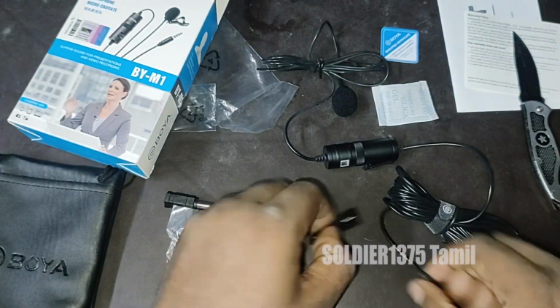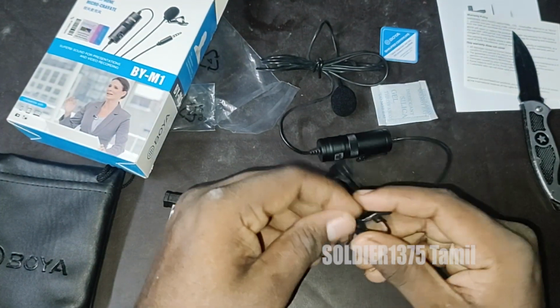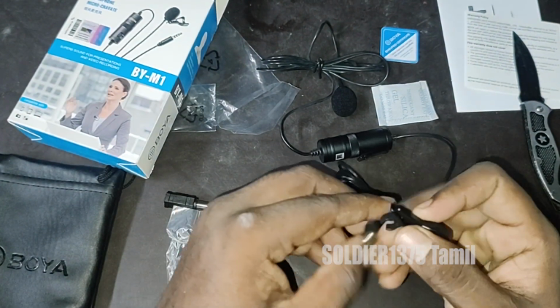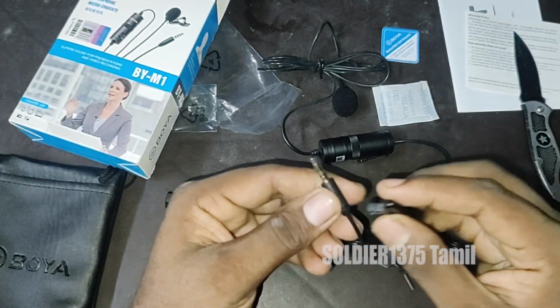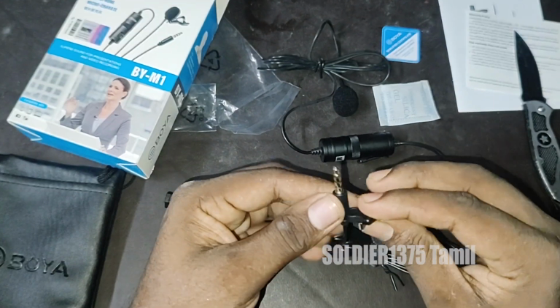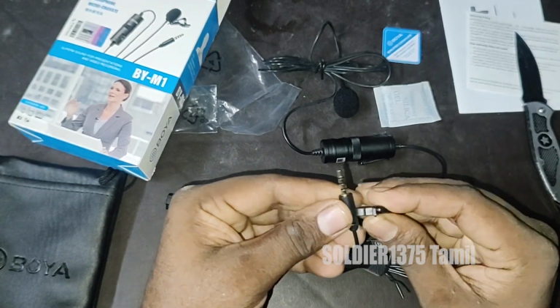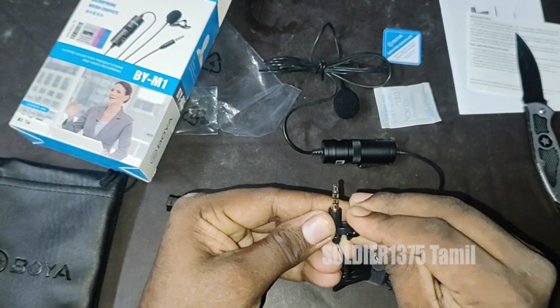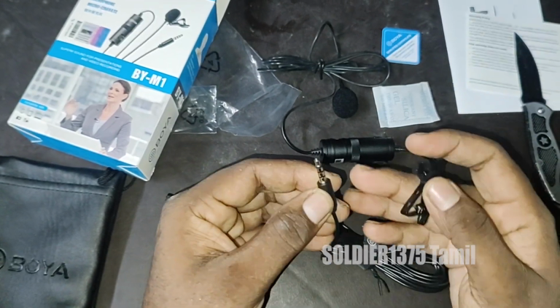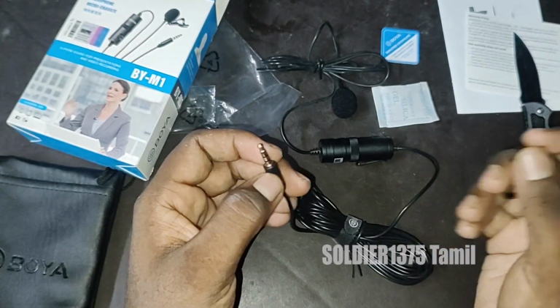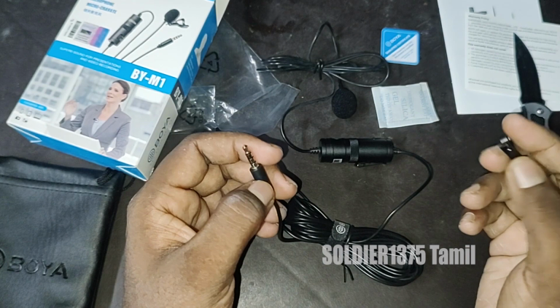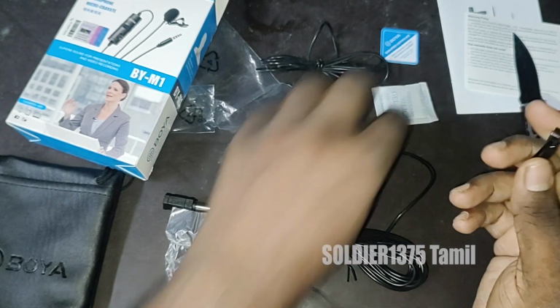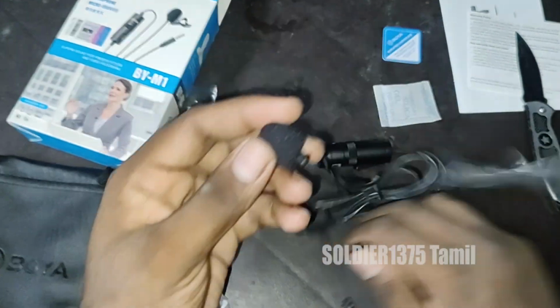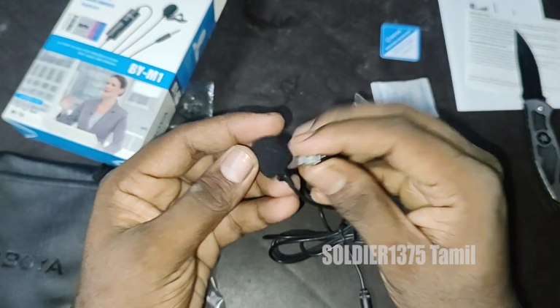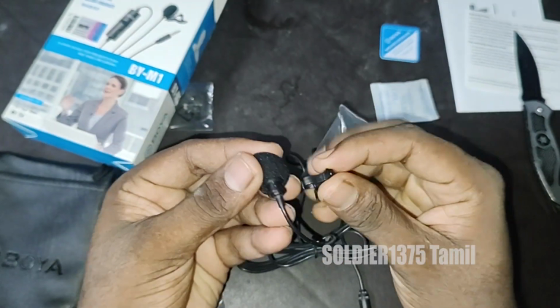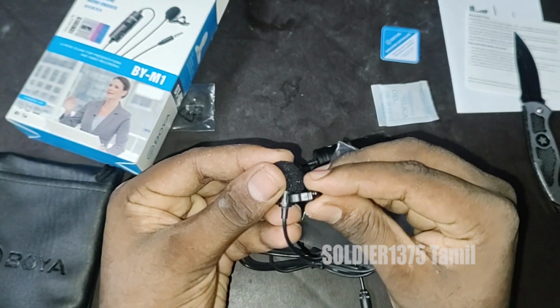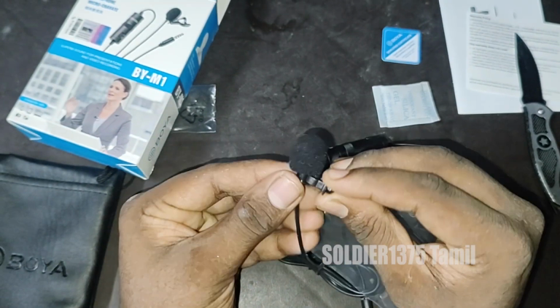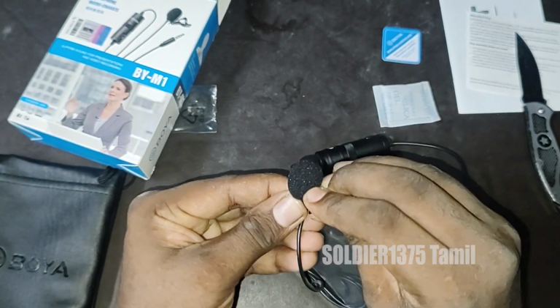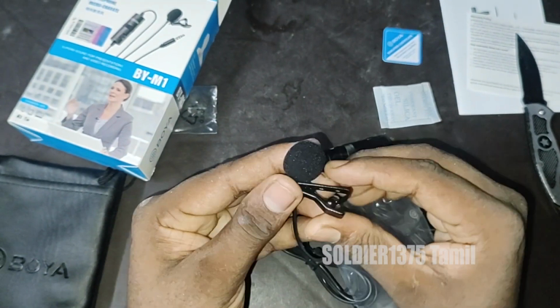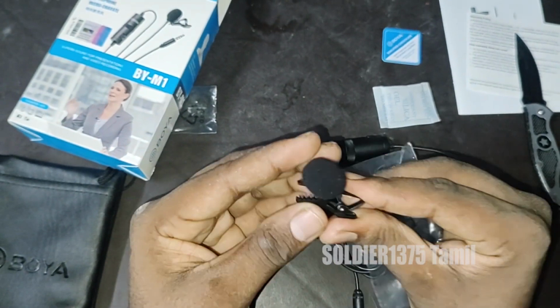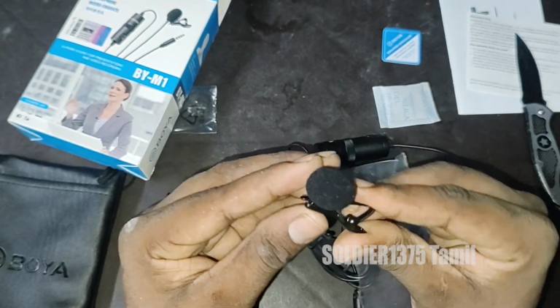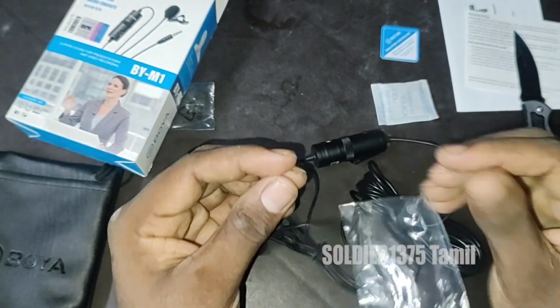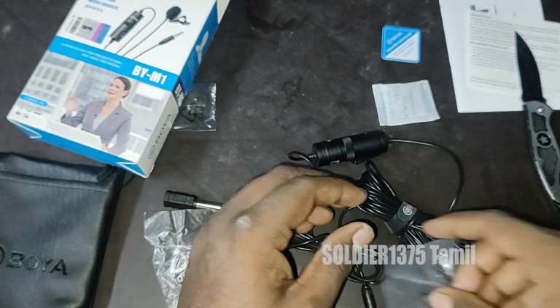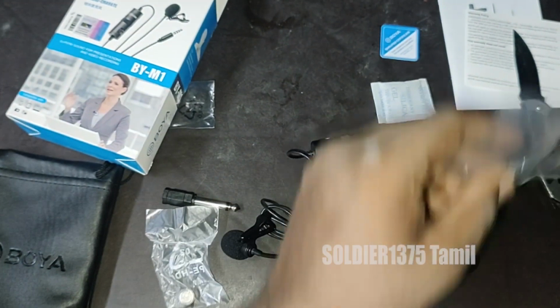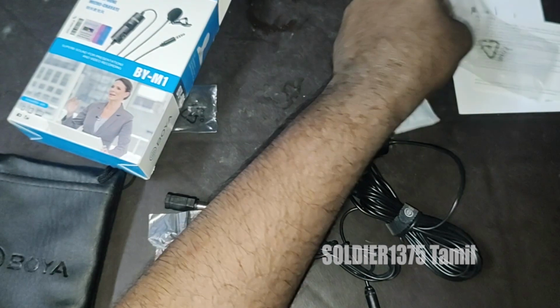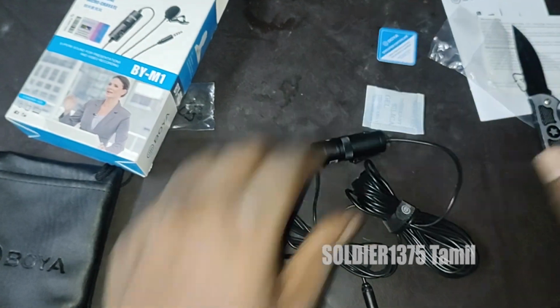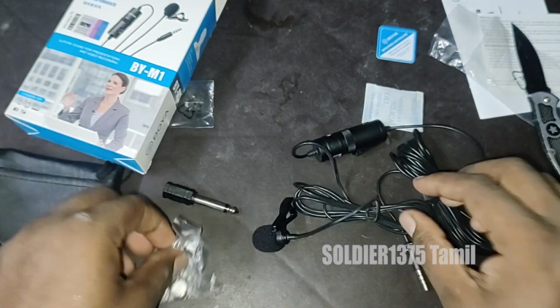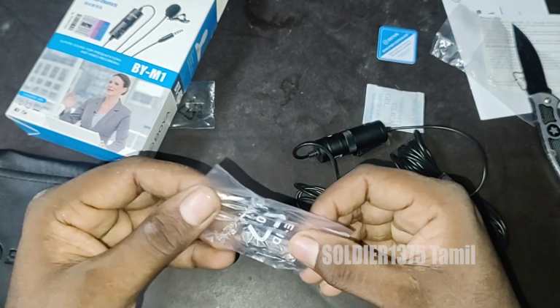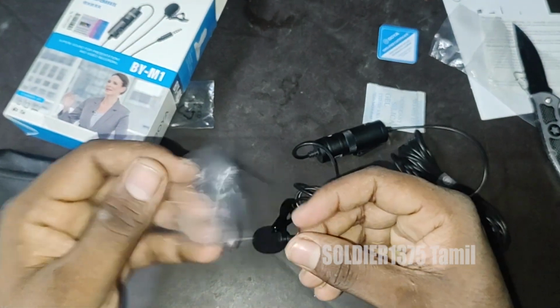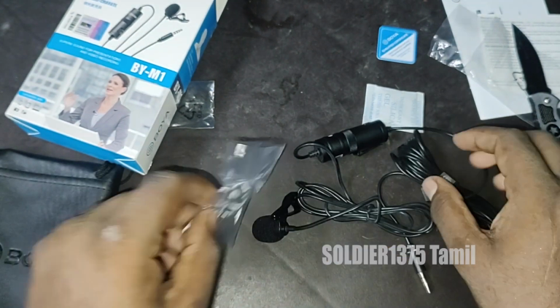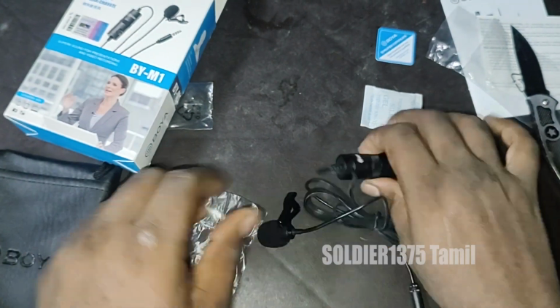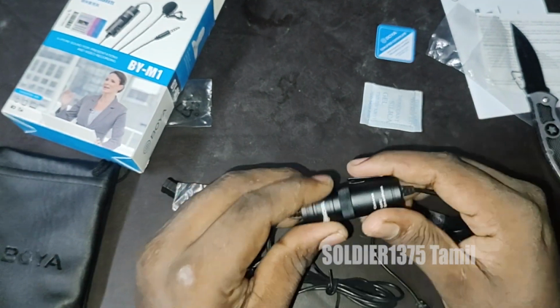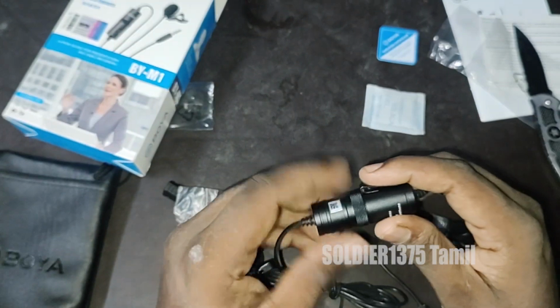Also, here is another advantage. This cable is very long — it is around 5 meters. If you don't have fixed indoor or outdoor seating, this is very useful.